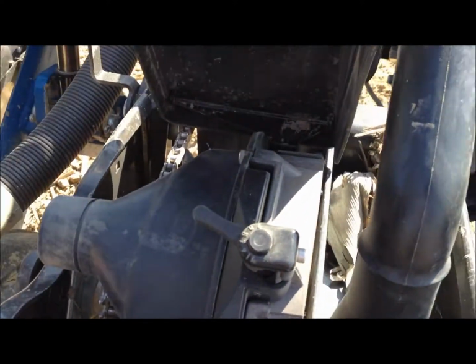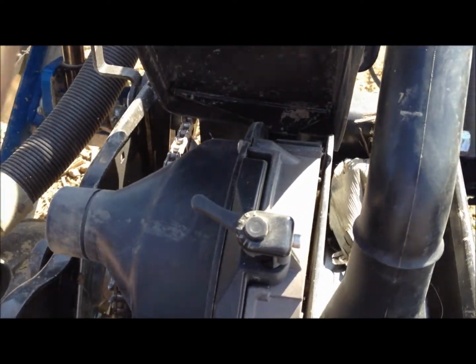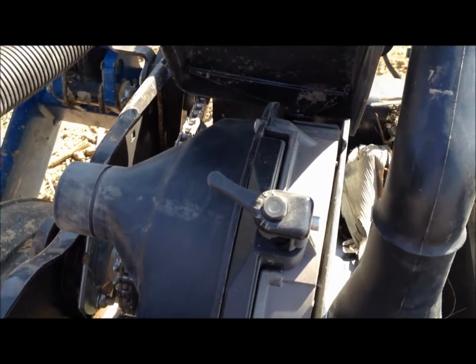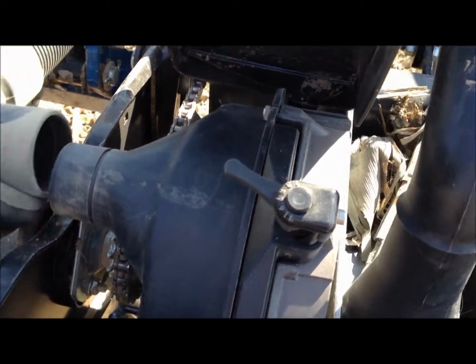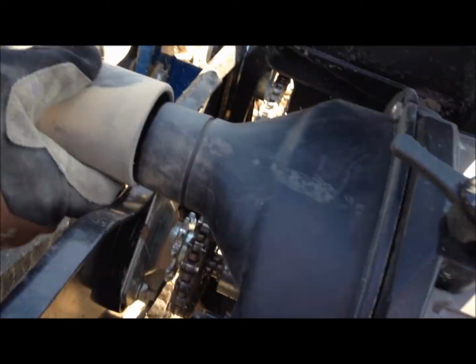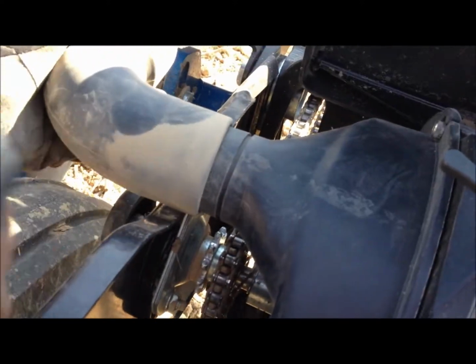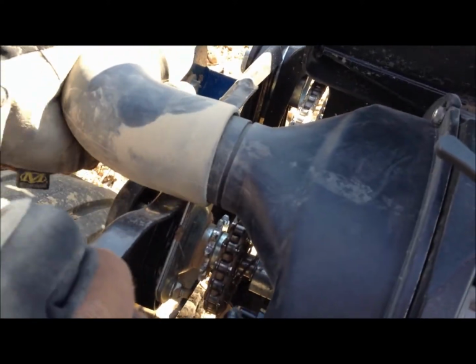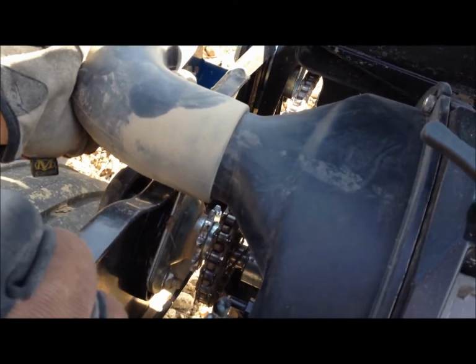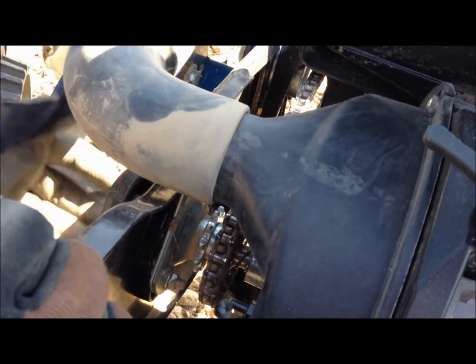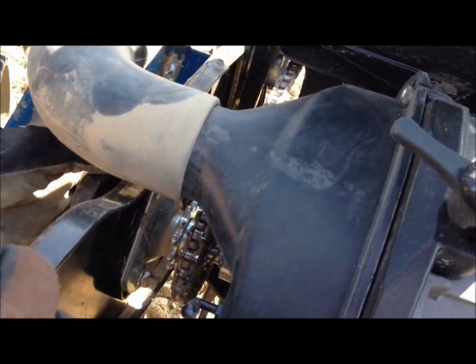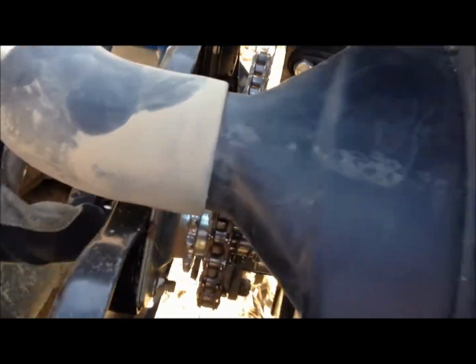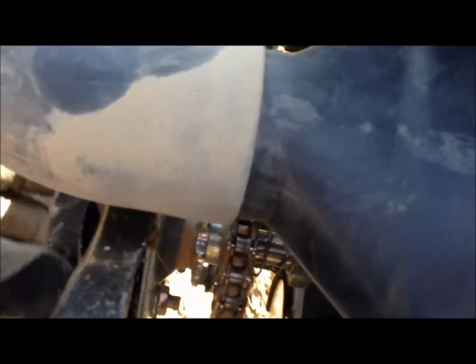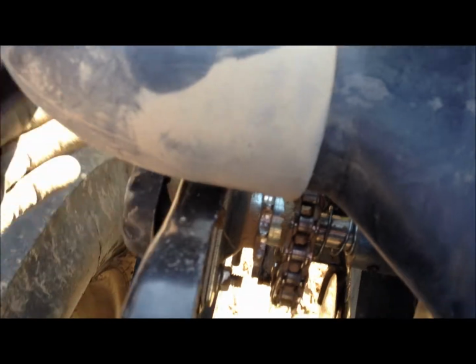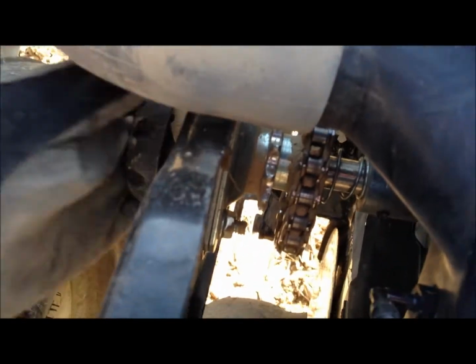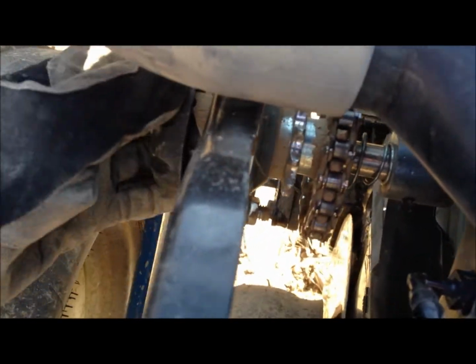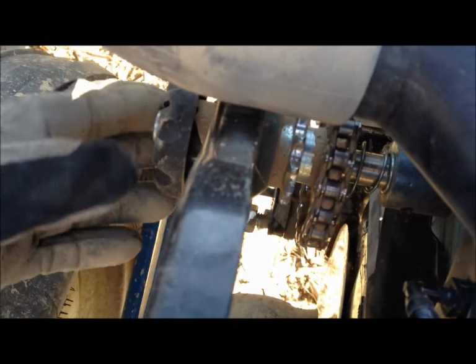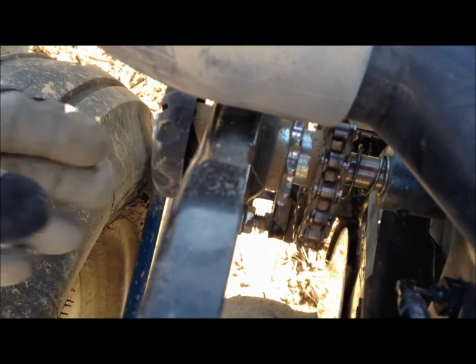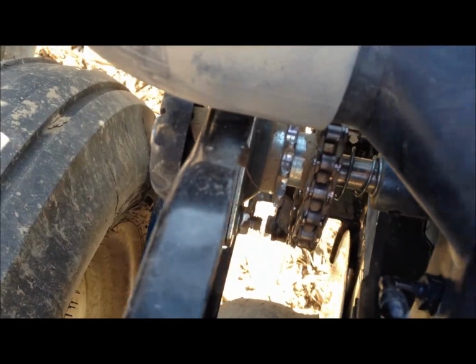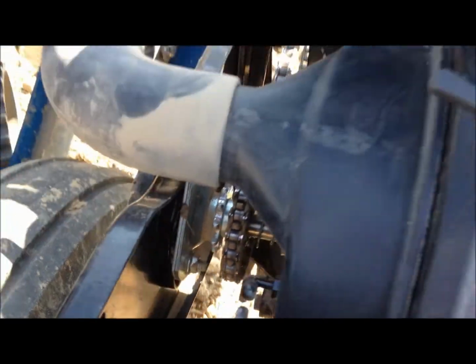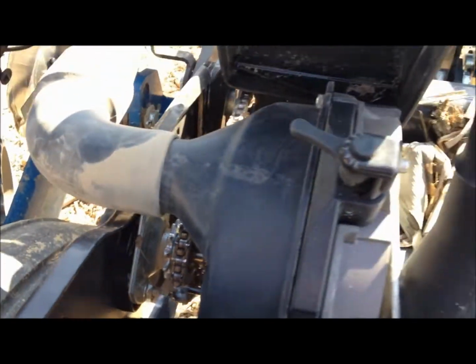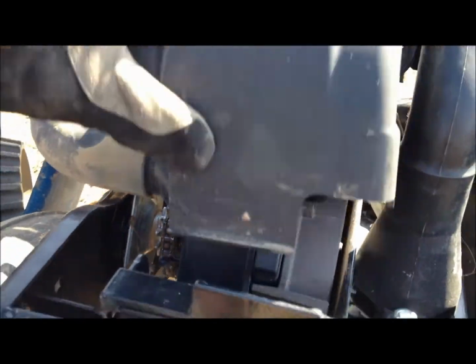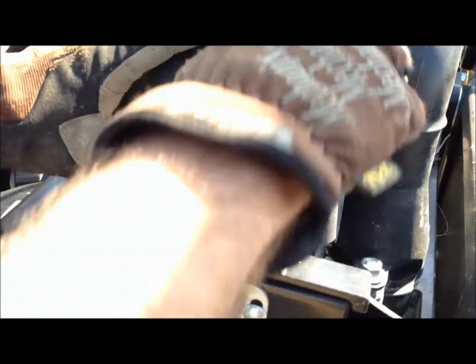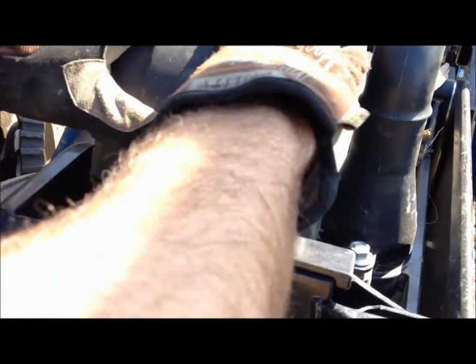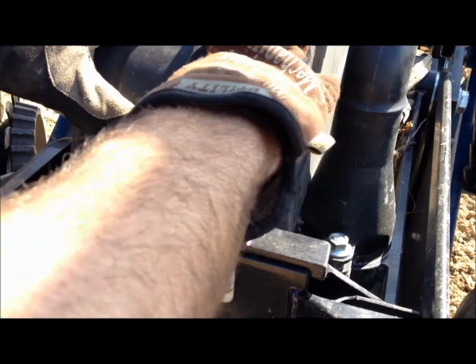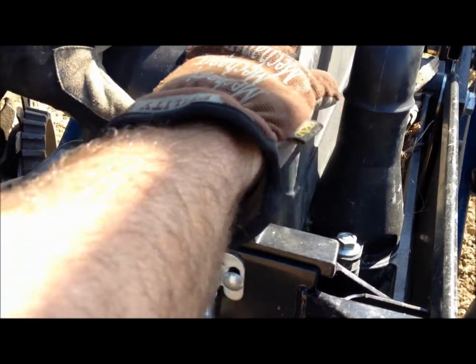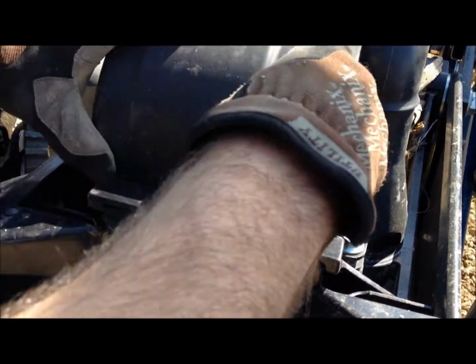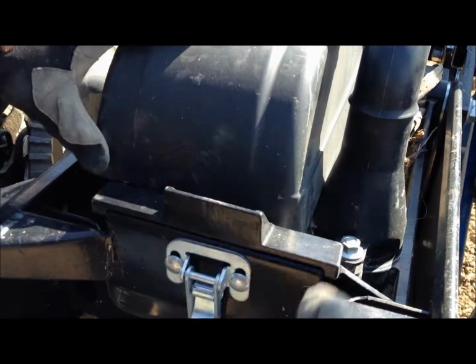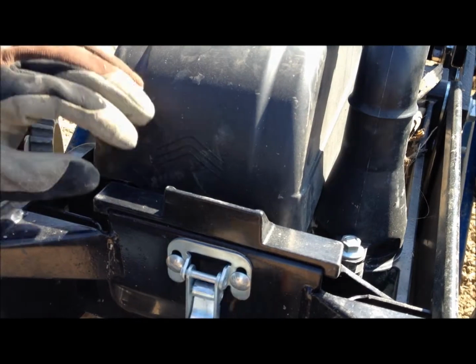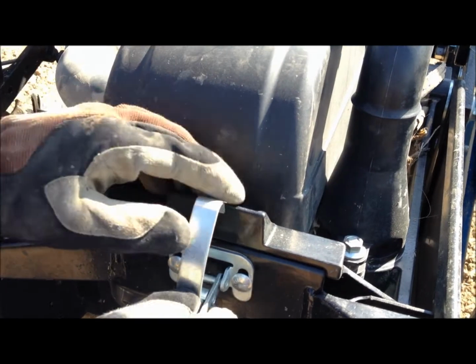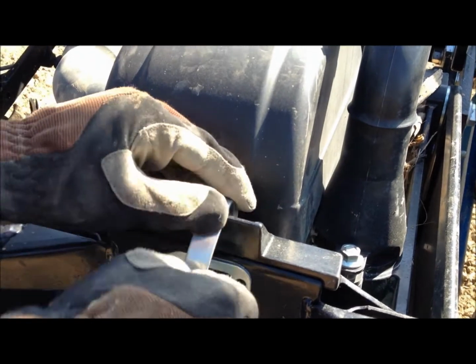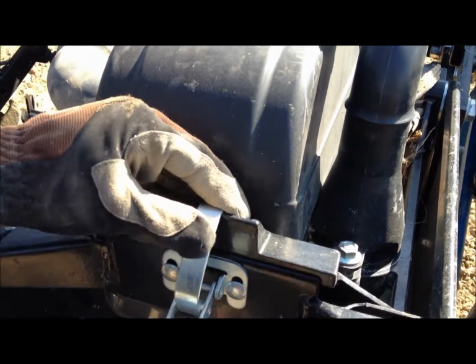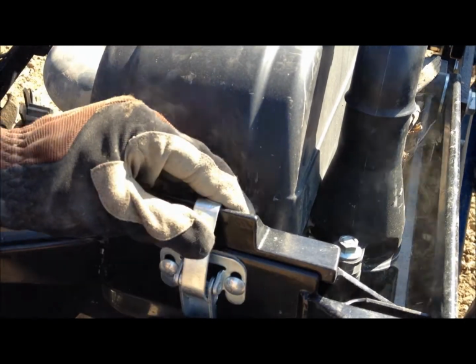Then you can attach your airline. Make sure you re-engage the drive. And then you can close your cover and lock that into place.